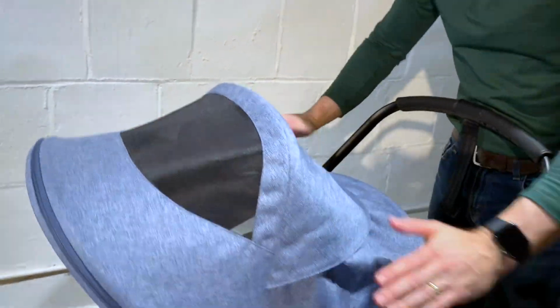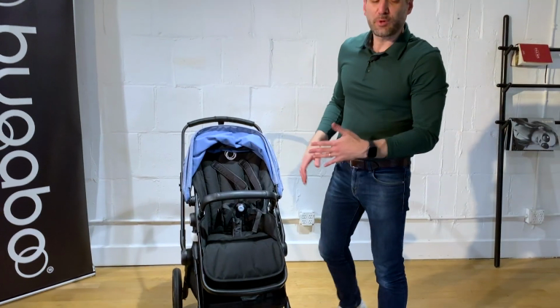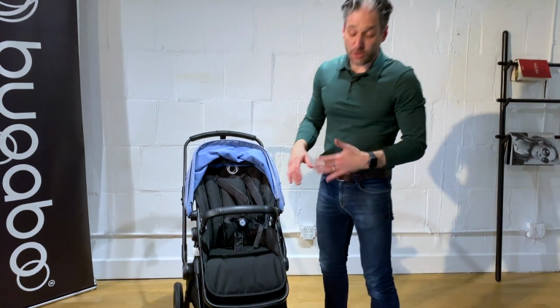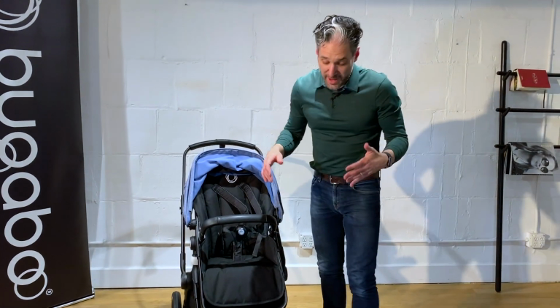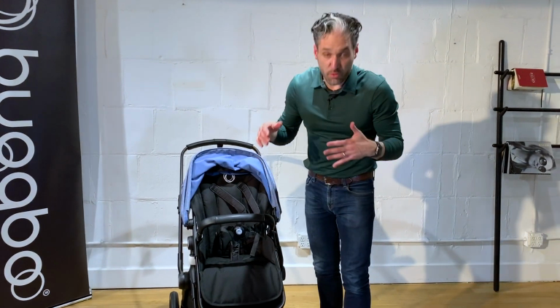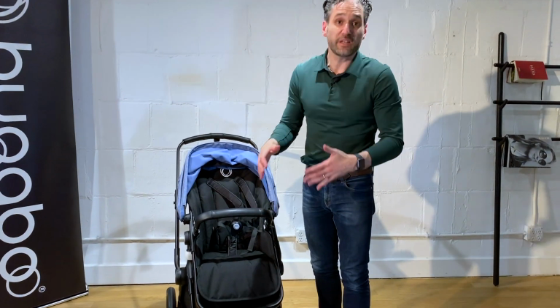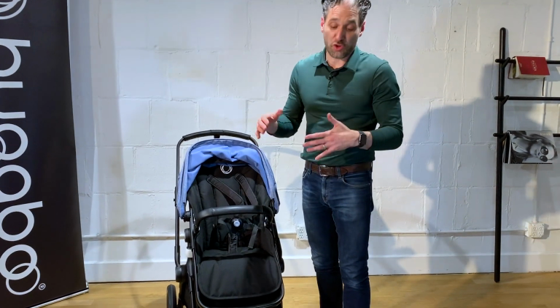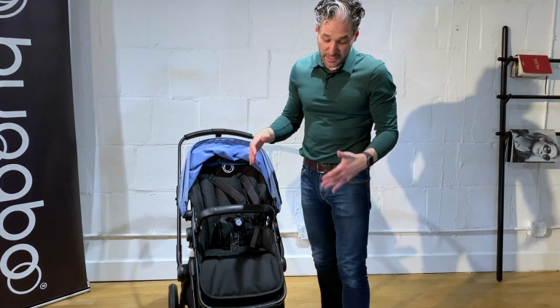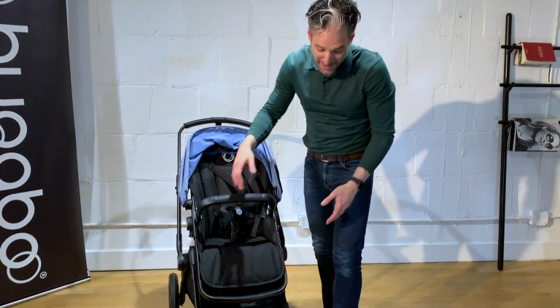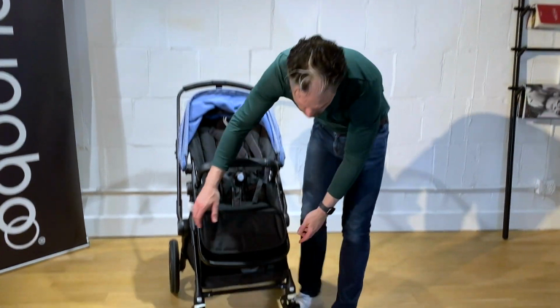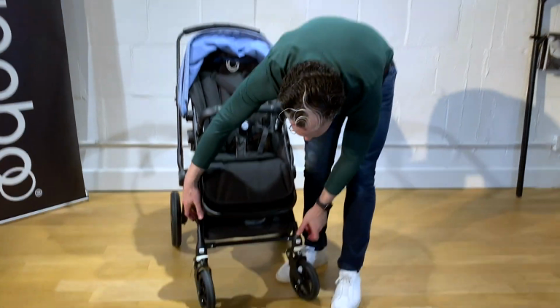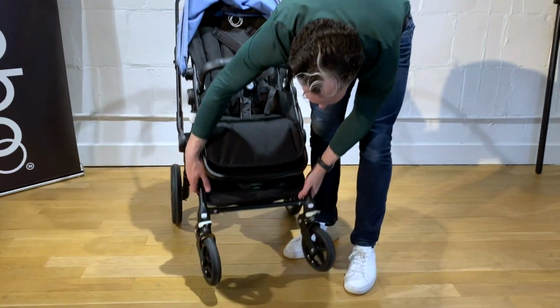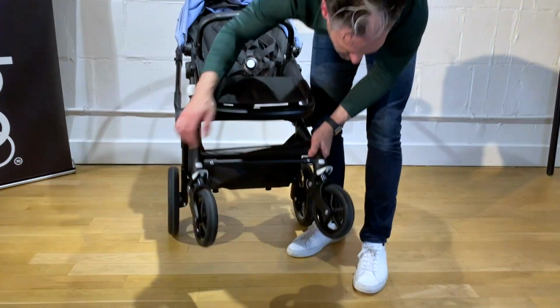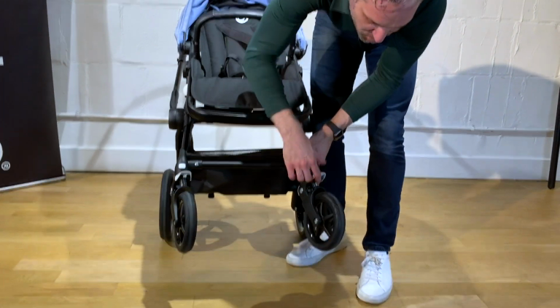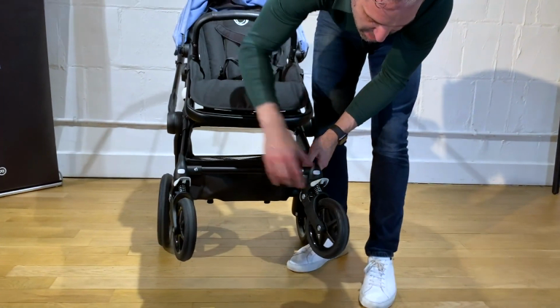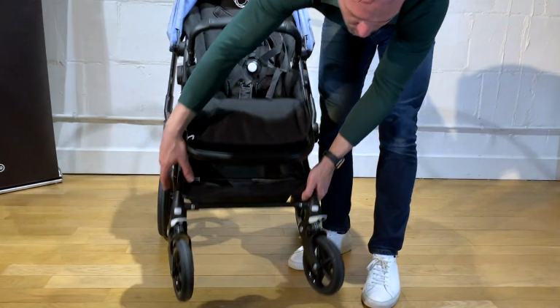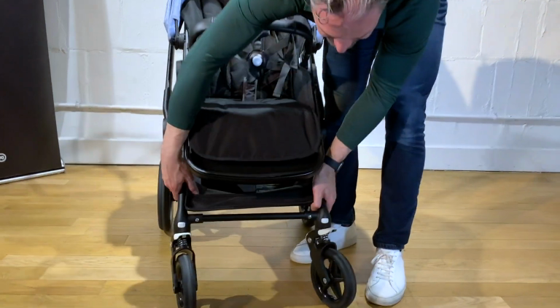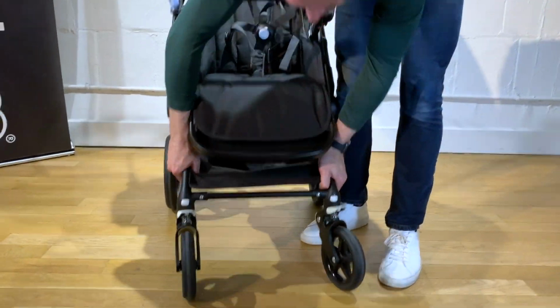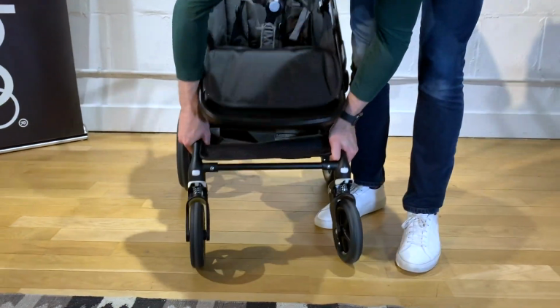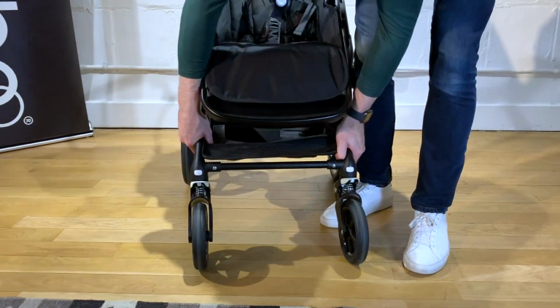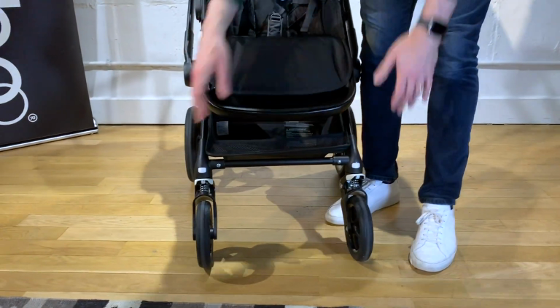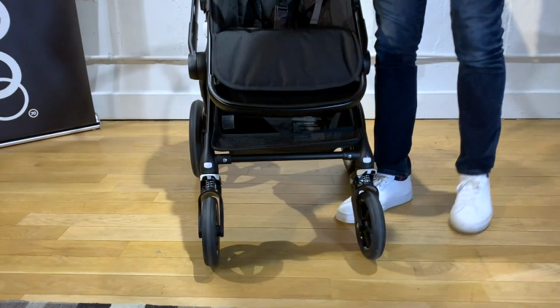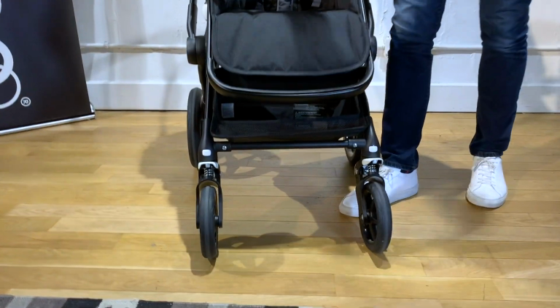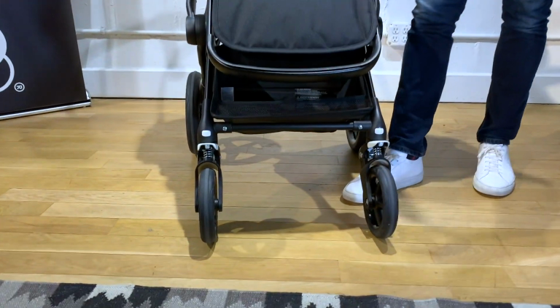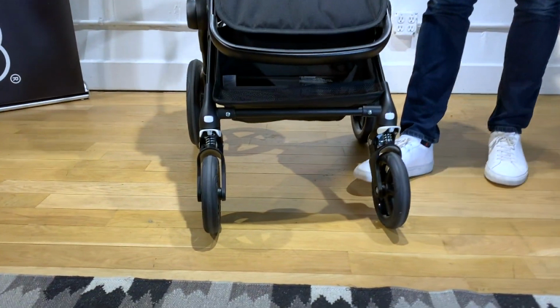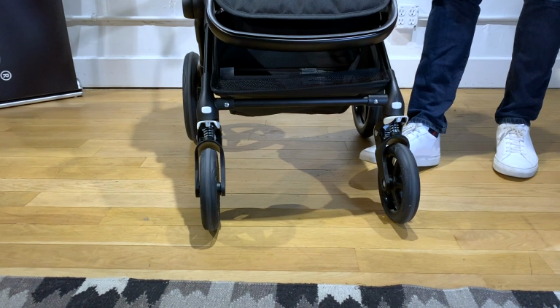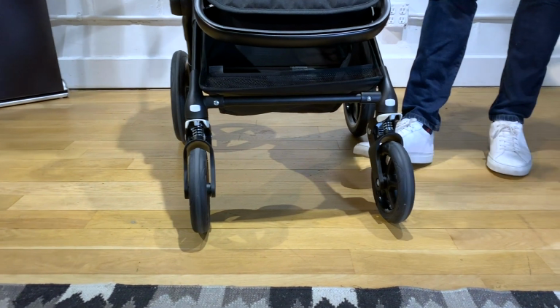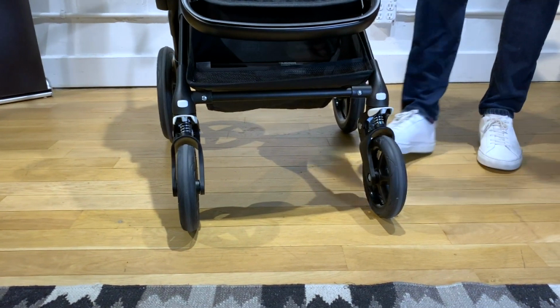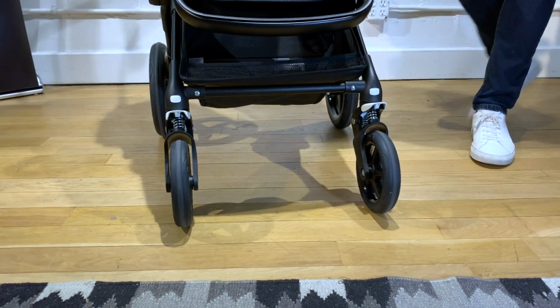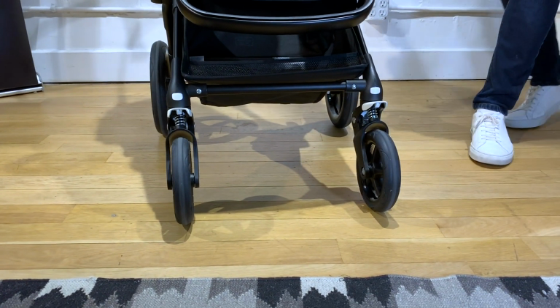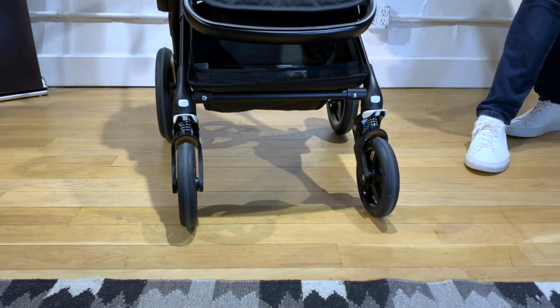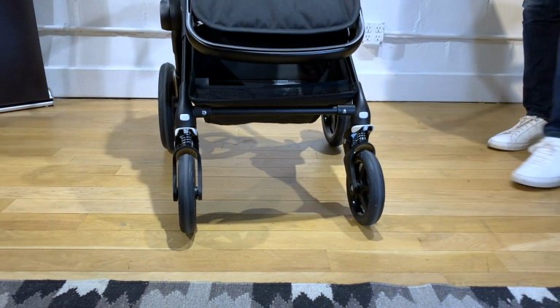The Bugaboo Lynx also has really terrific suspension — you can see there are springs right here in the wheels — and it's really going to handle all different types of terrain, super comfortable to push around for your baby.